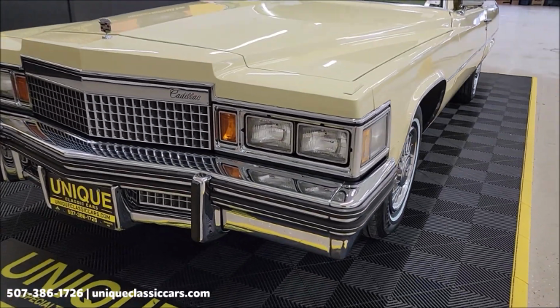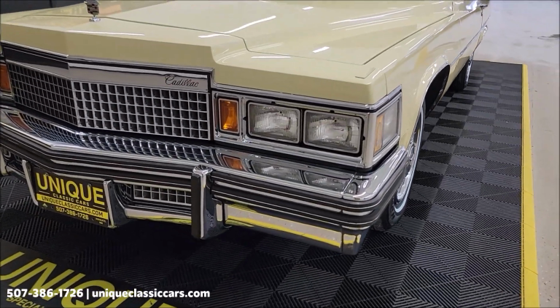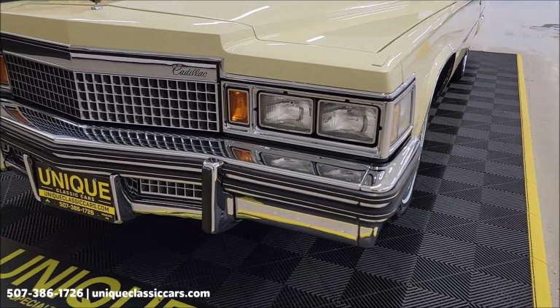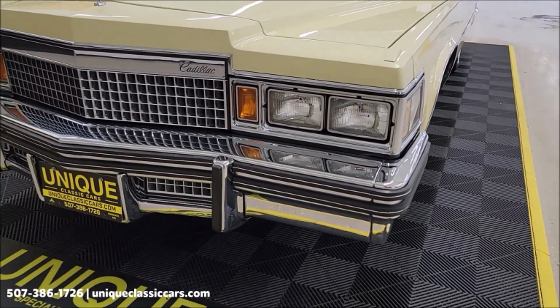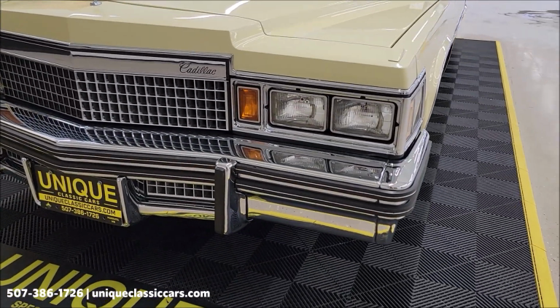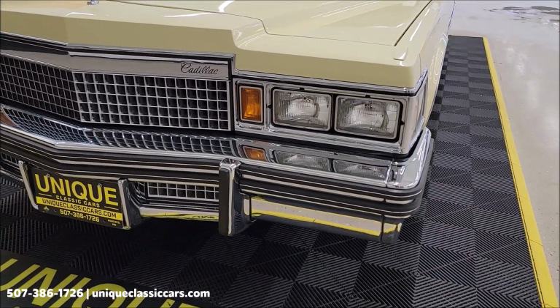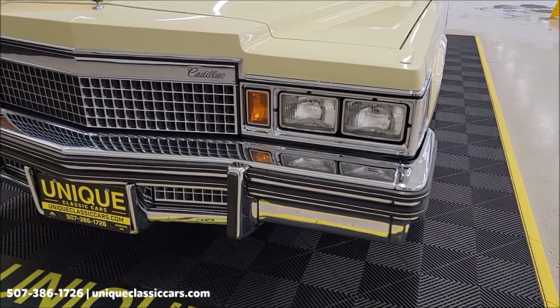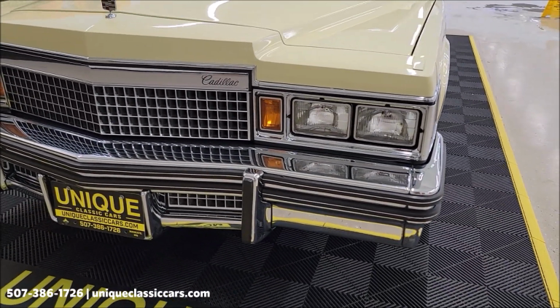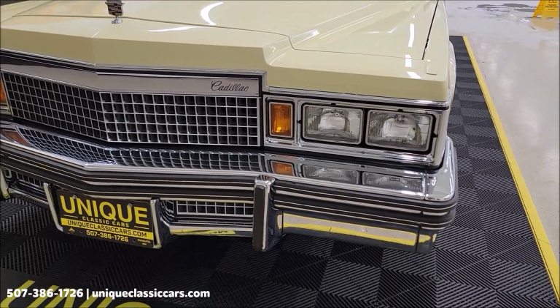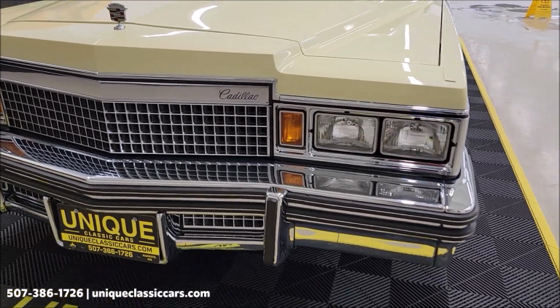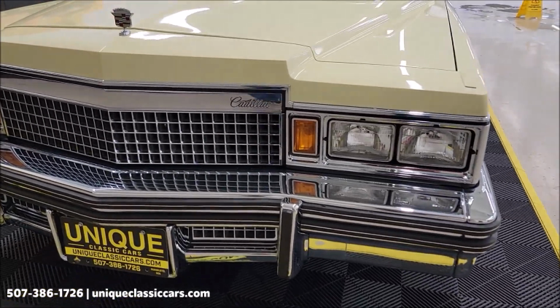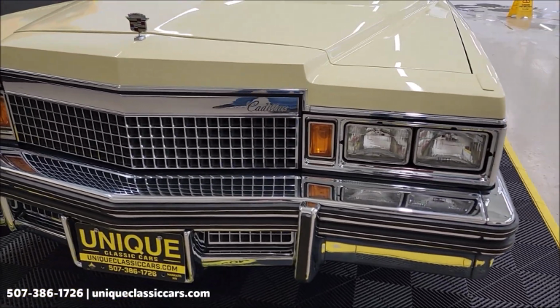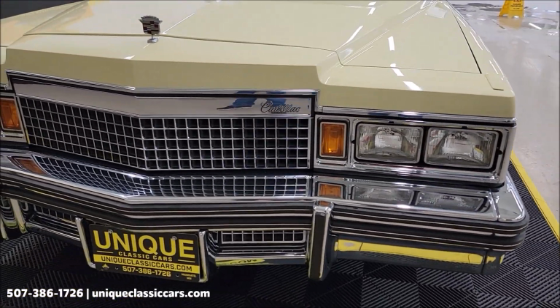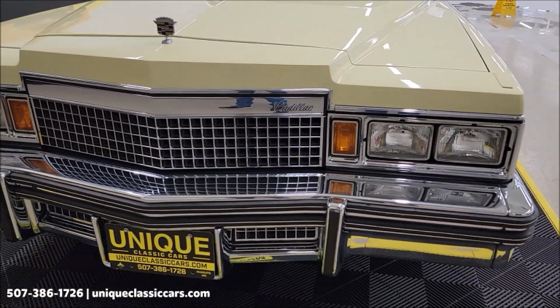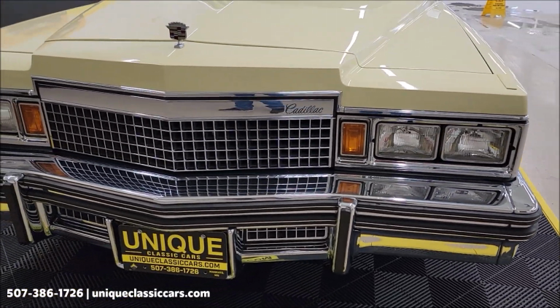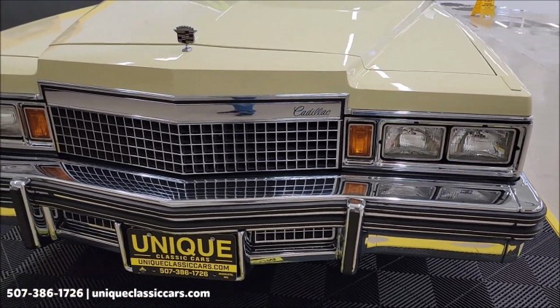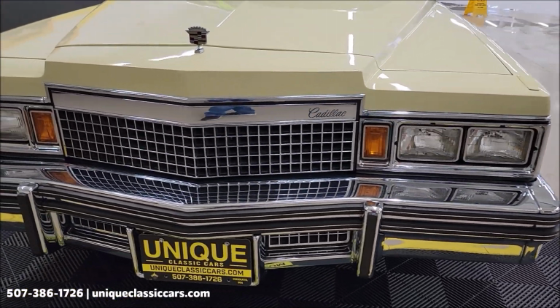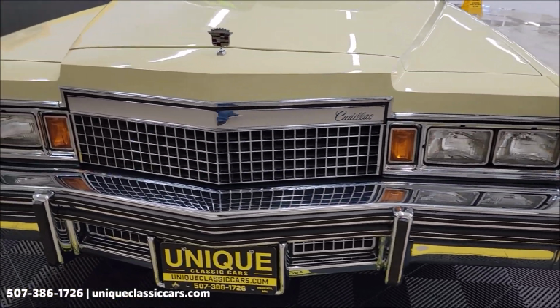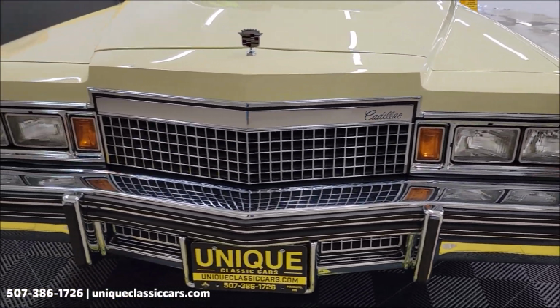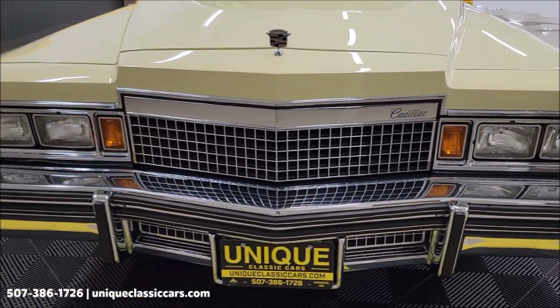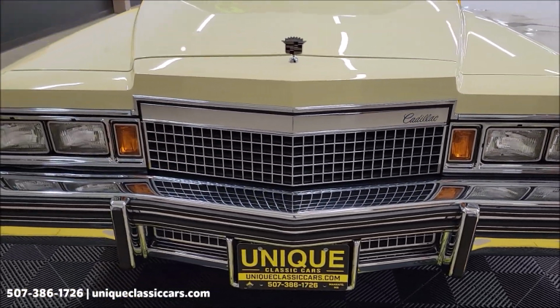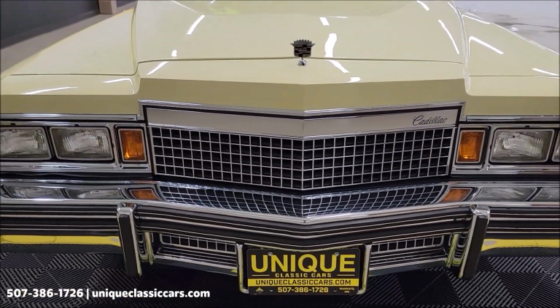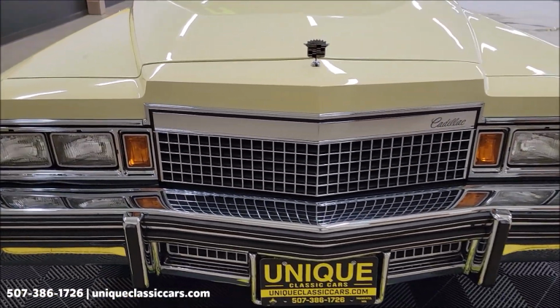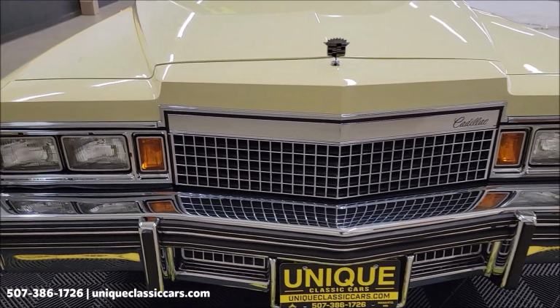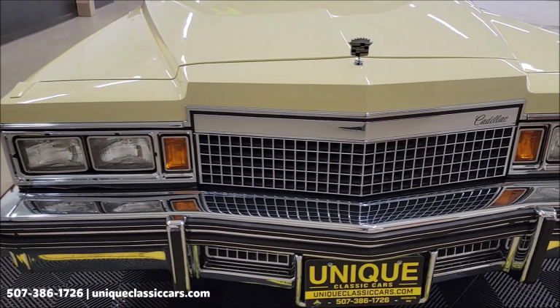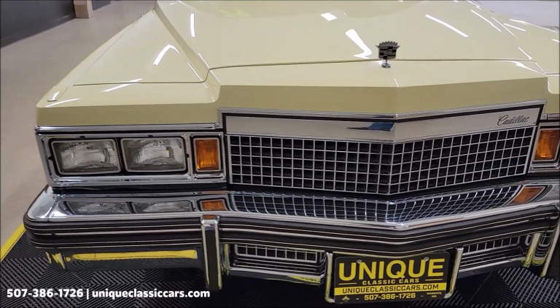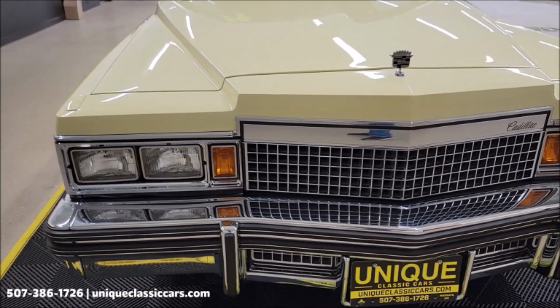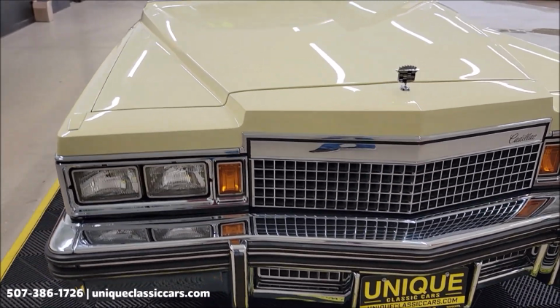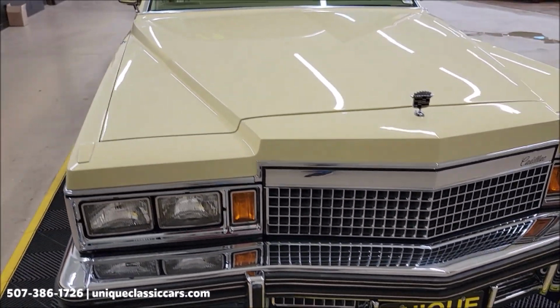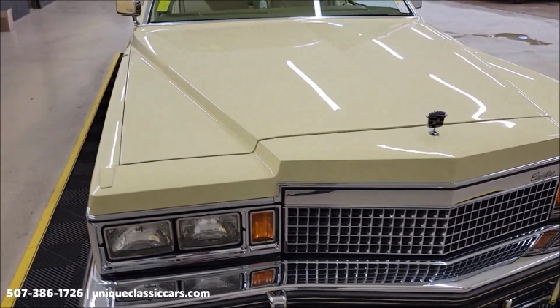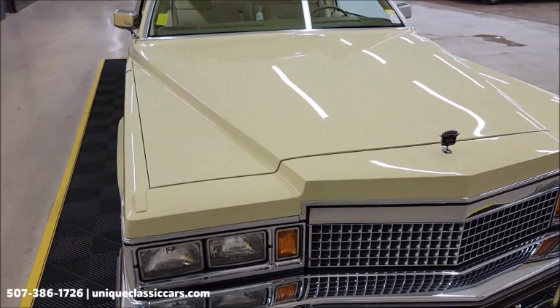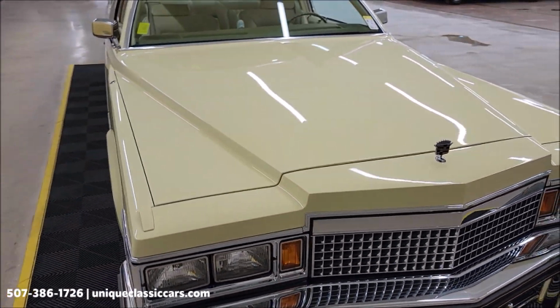Take a look at the front chrome bumper, headlight surrounds, grille. This is a colonial yellow car with a yellow leather interior and a partial white vinyl top.